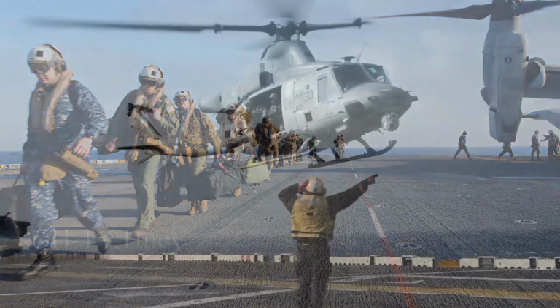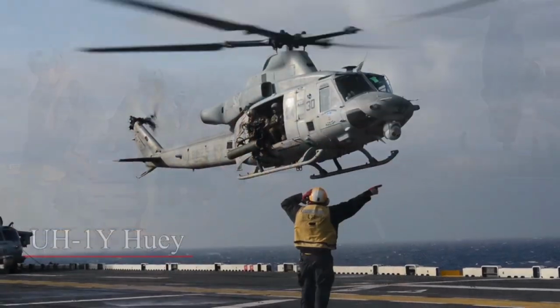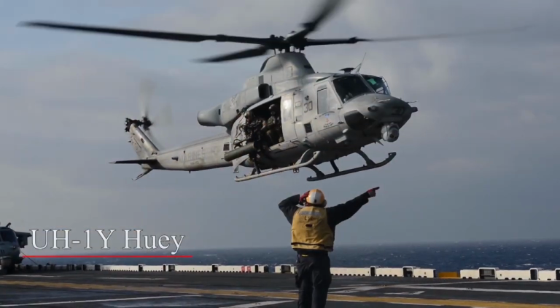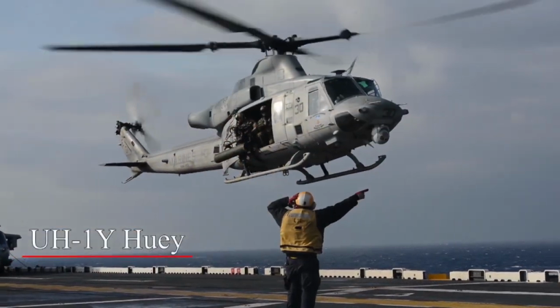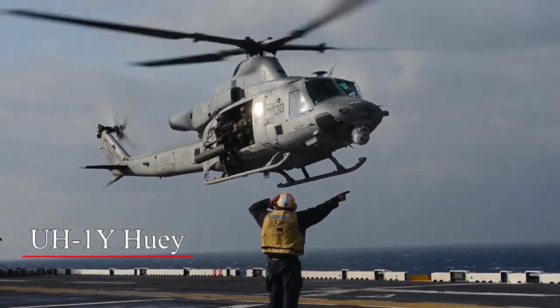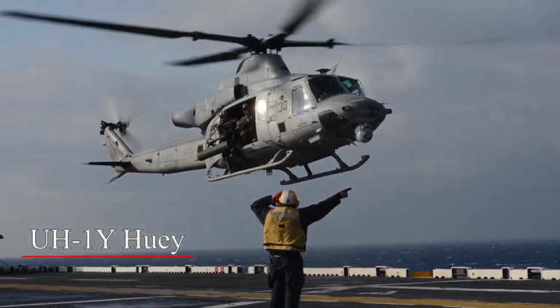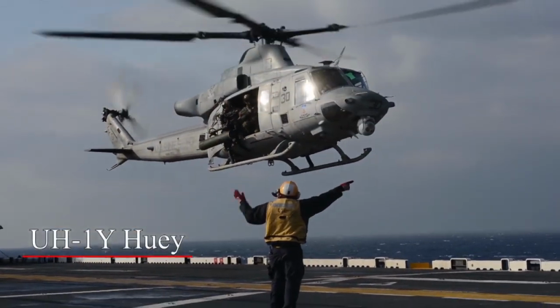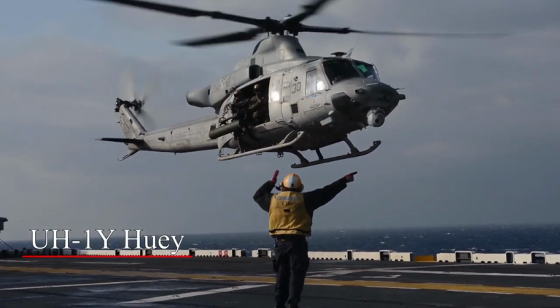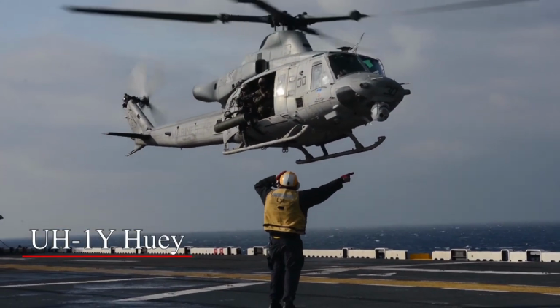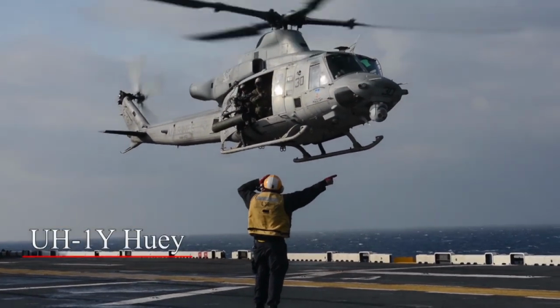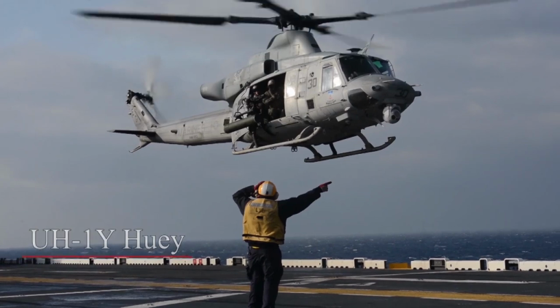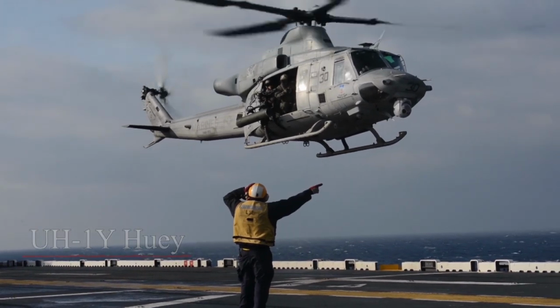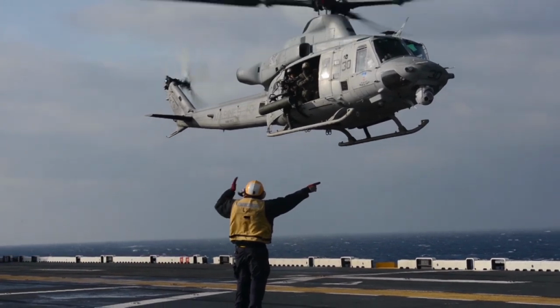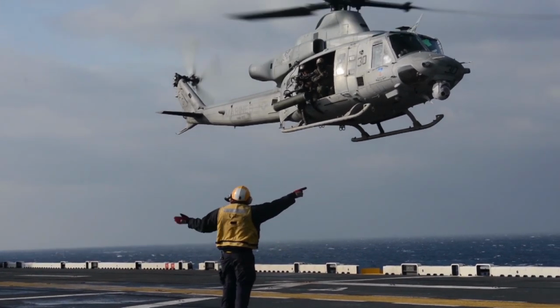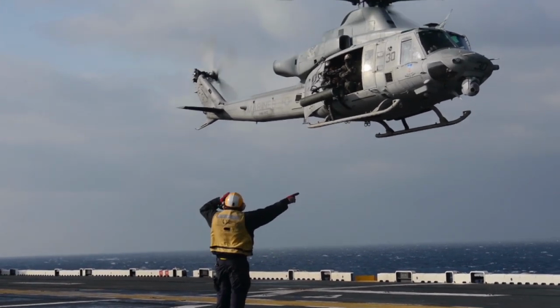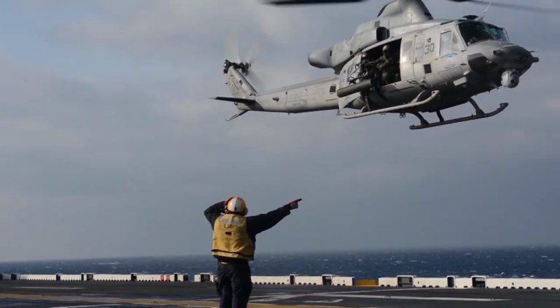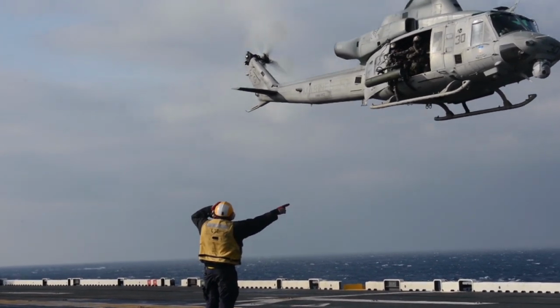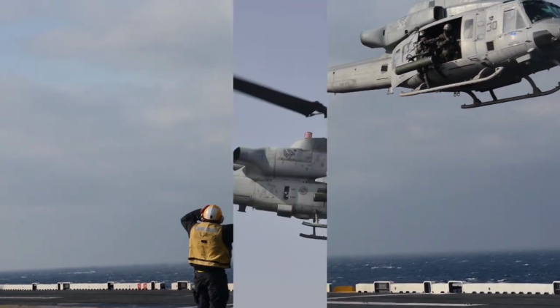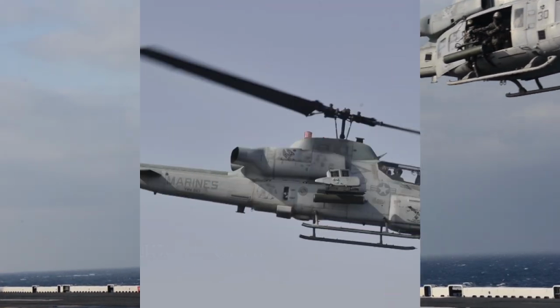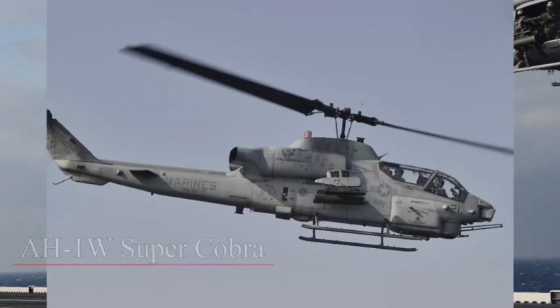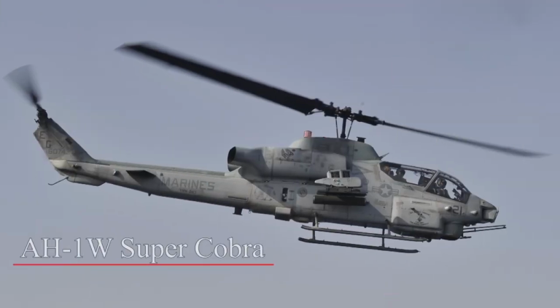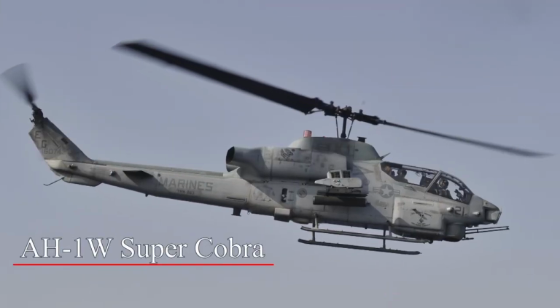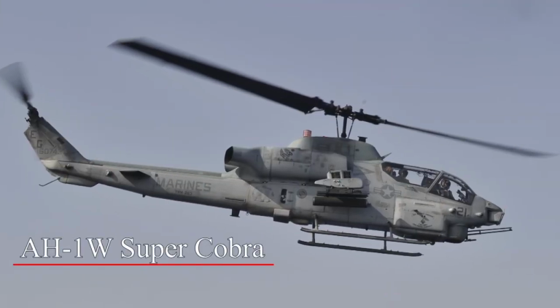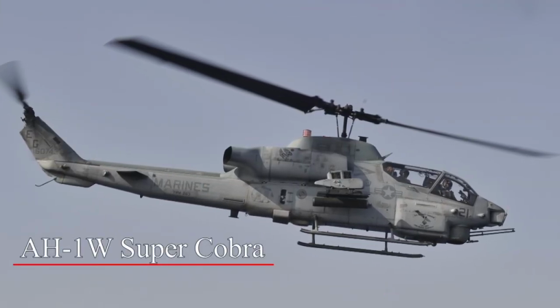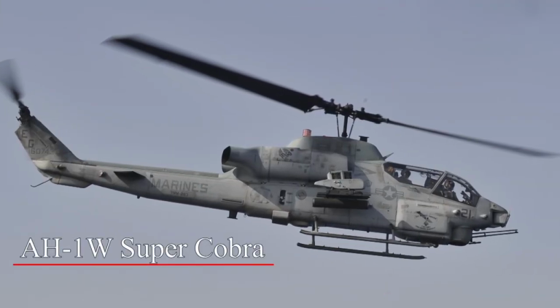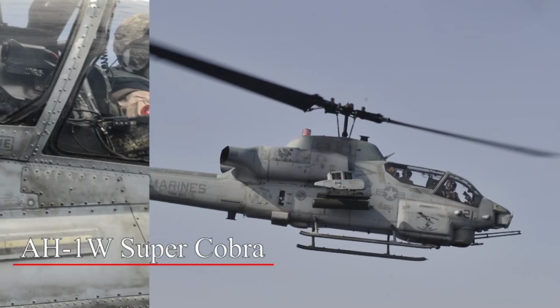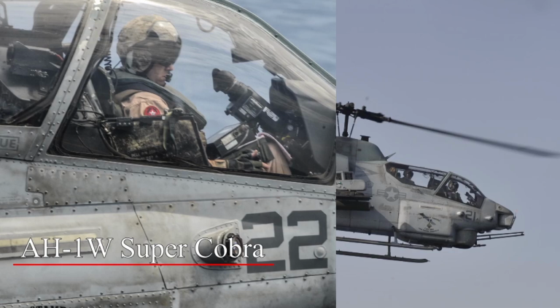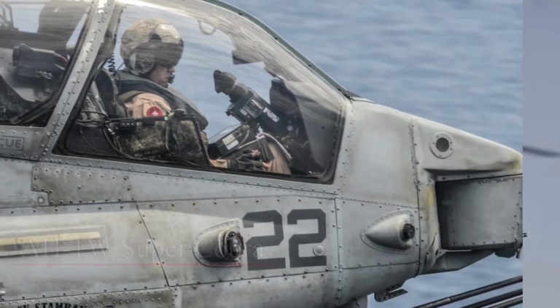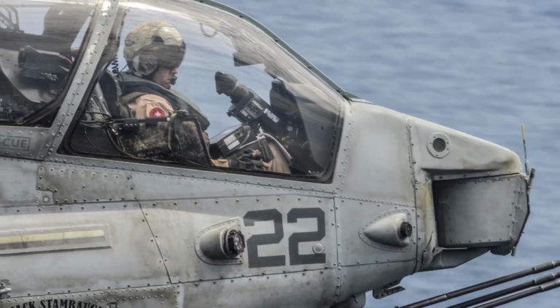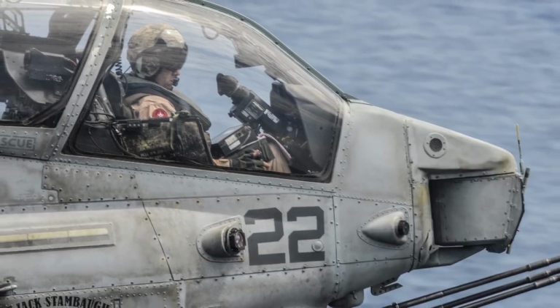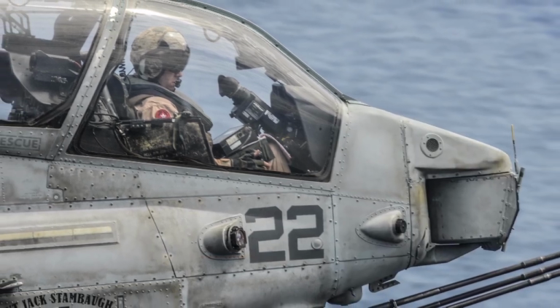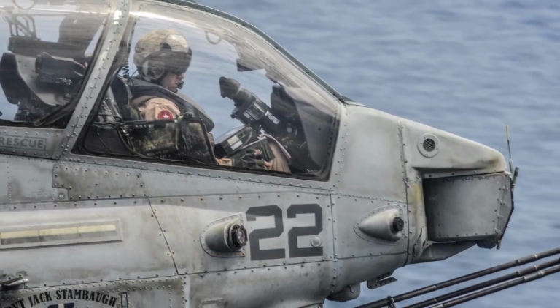The UH-1 Huey is a utility aircraft that can be used for multi-purposes. The AH-1 is a light attack aircraft — essentially it can bring all units to the battlefield.